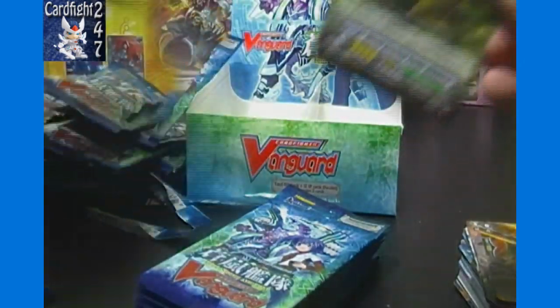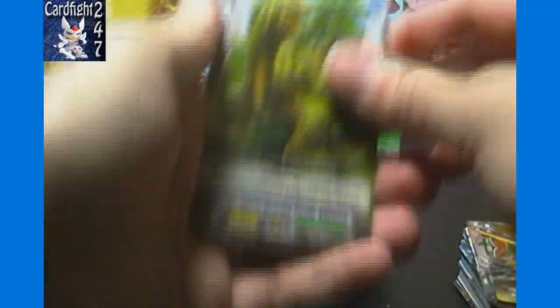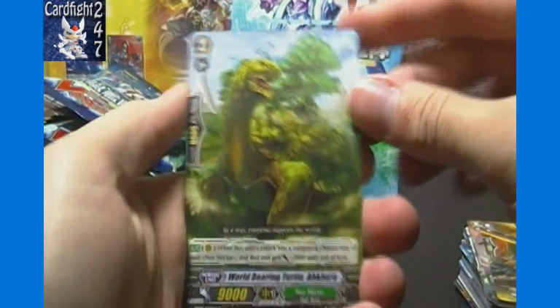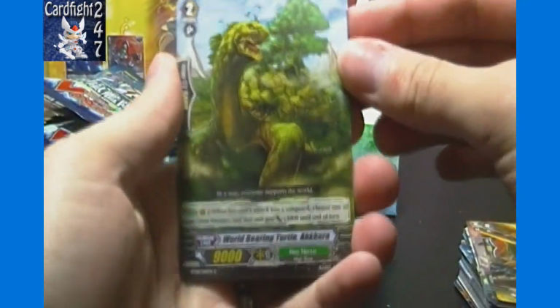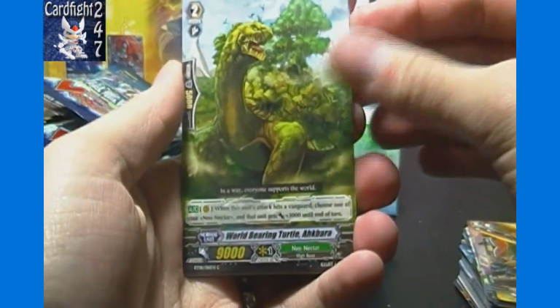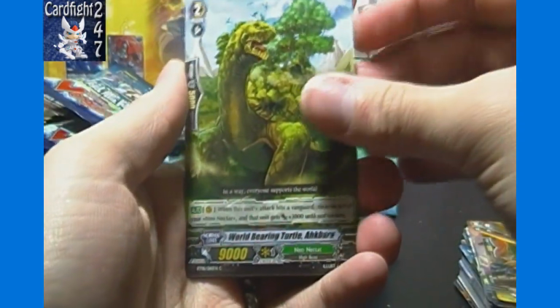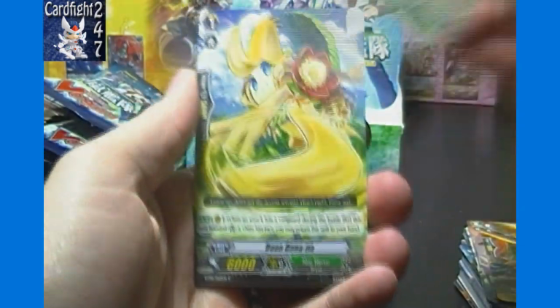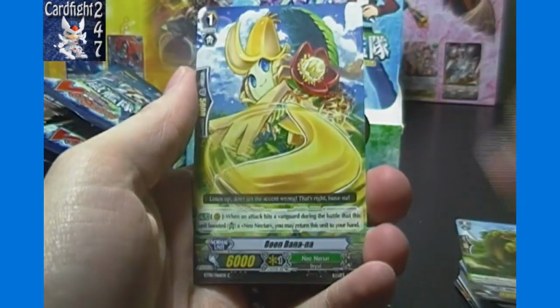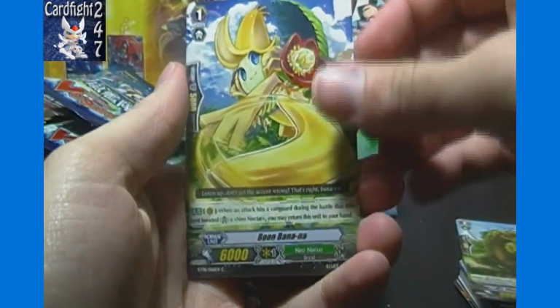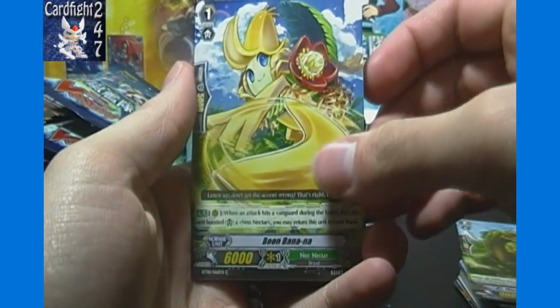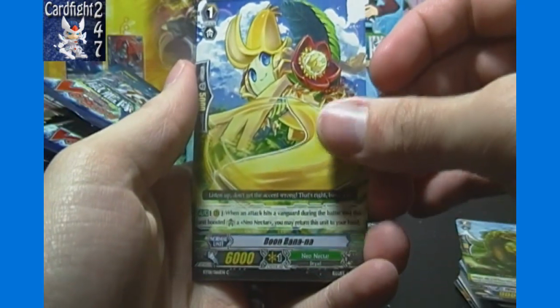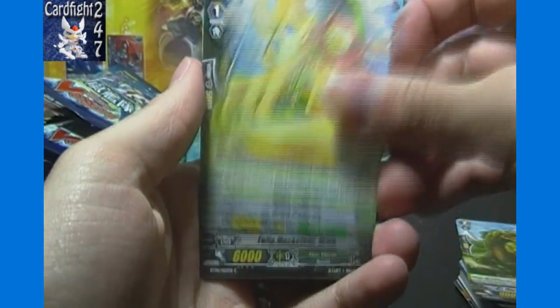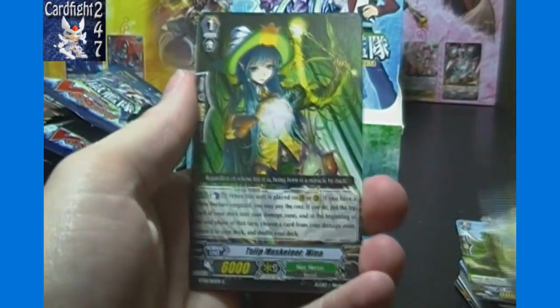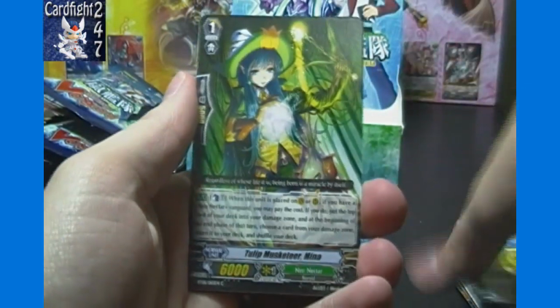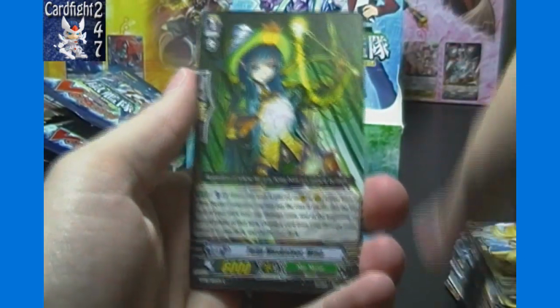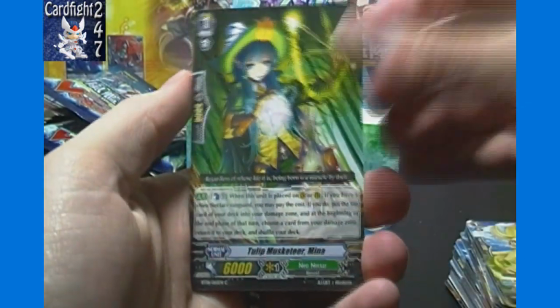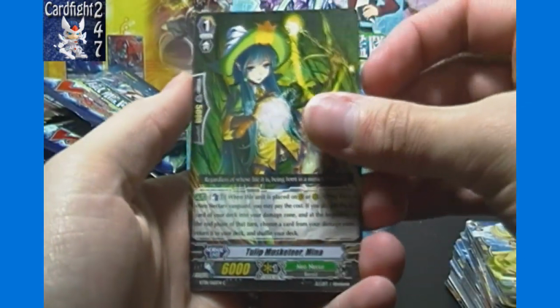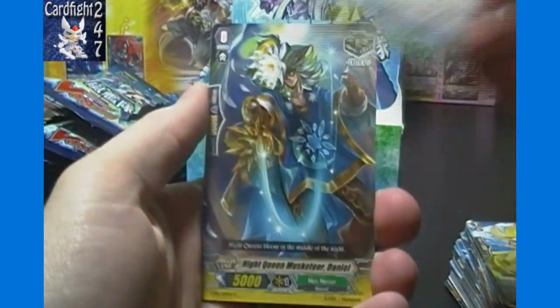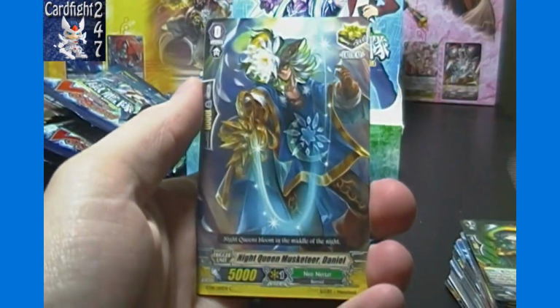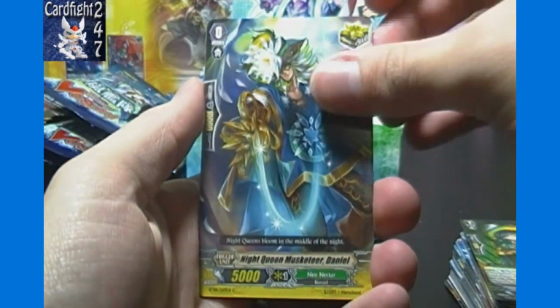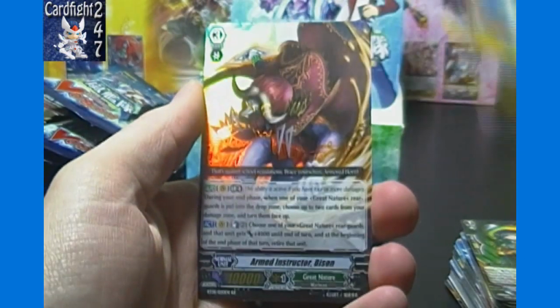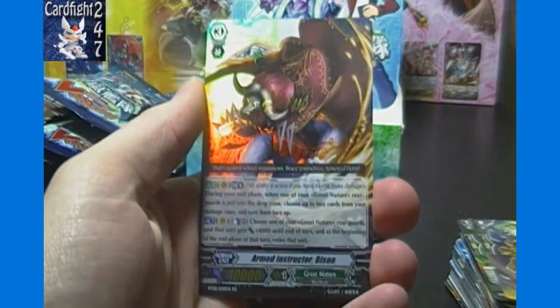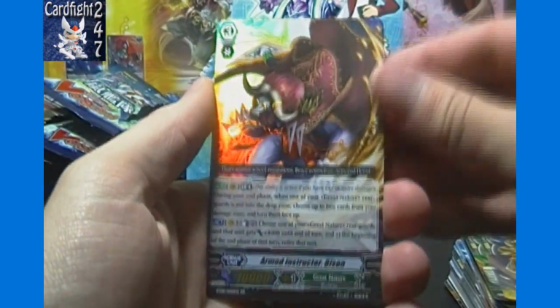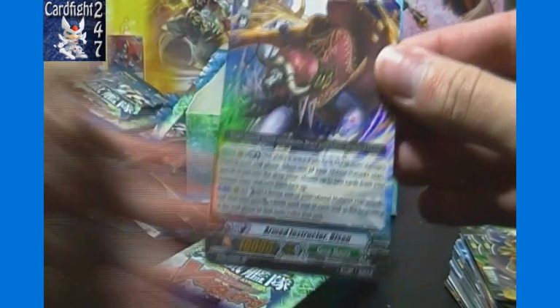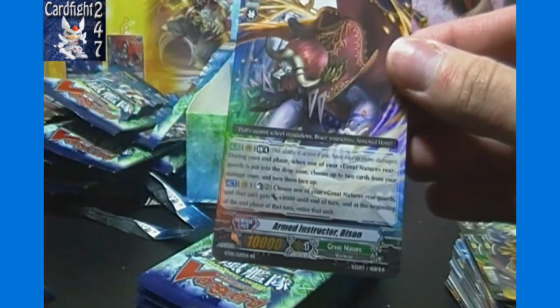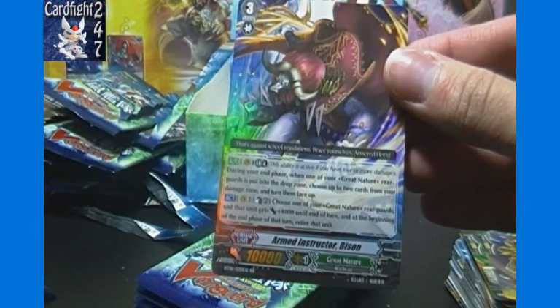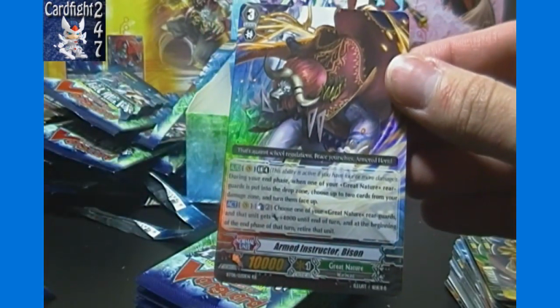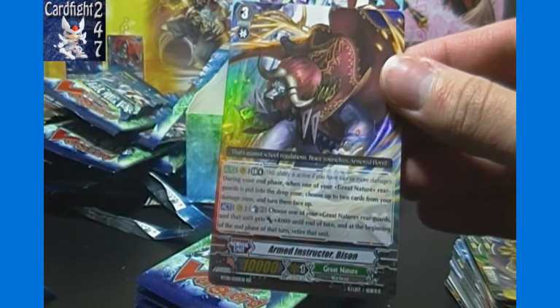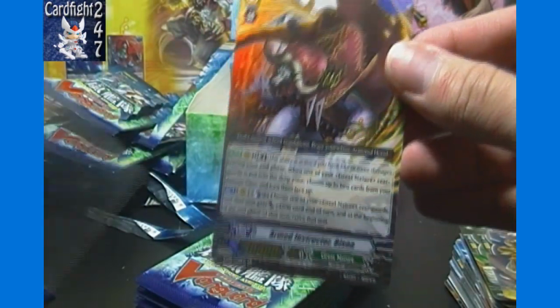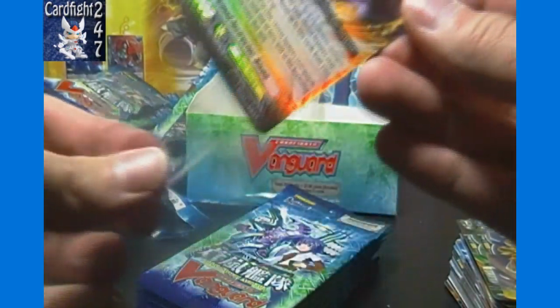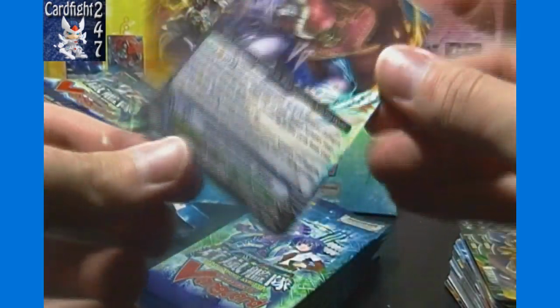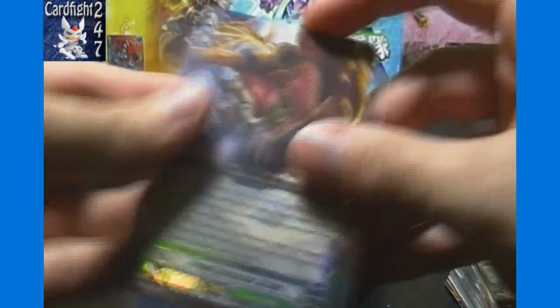This one looks like something special: Whirlpool Bearing Turtle, Boon Banana, Mina, Daniel, and Armed Instructor Bison — Great Nature double rare. I think that might be the only Great Nature card that is a double rare or higher in this set.